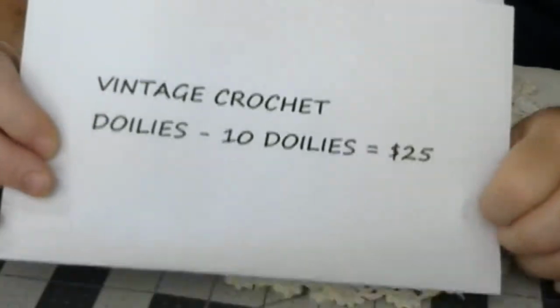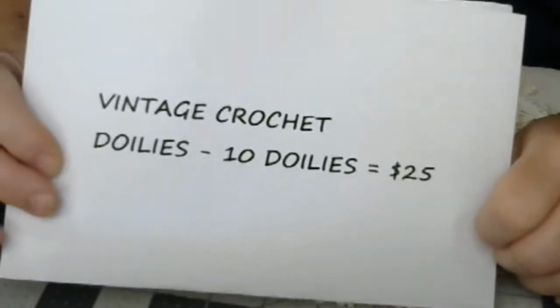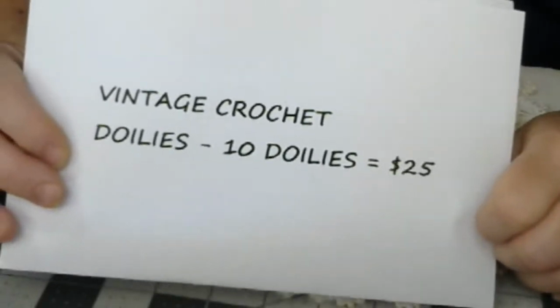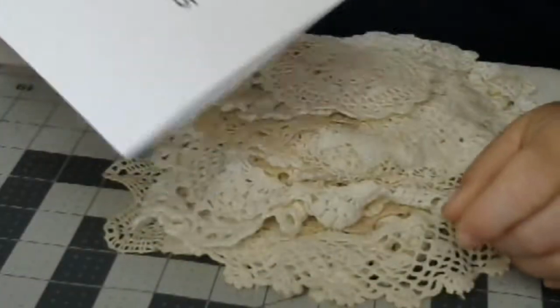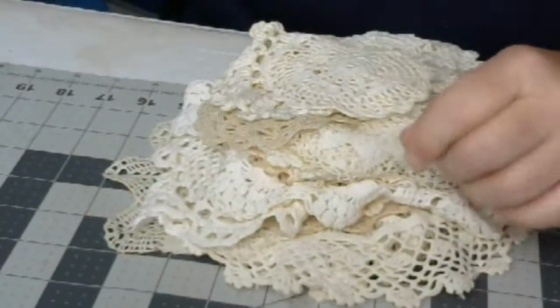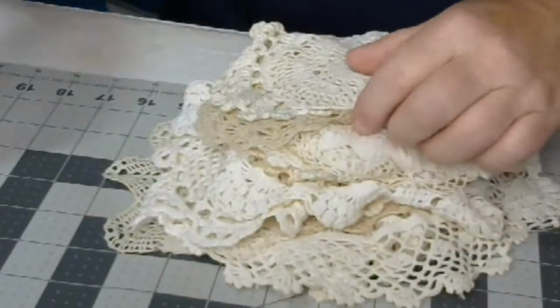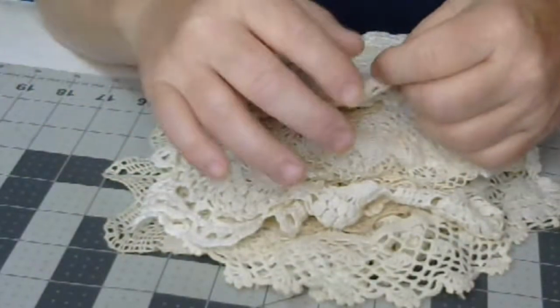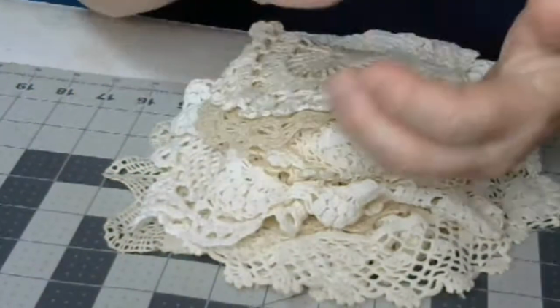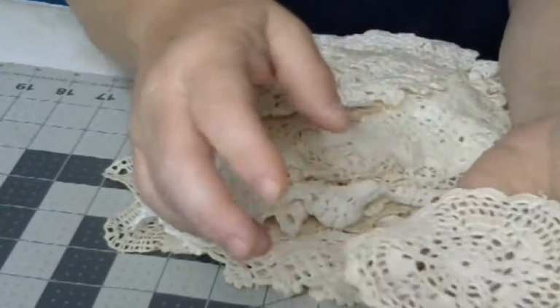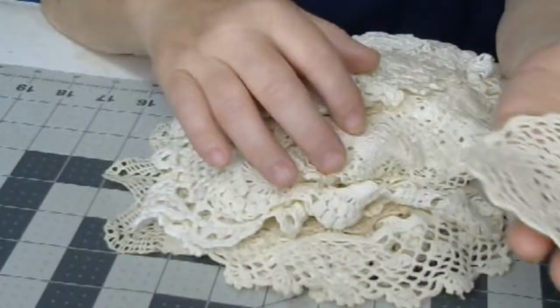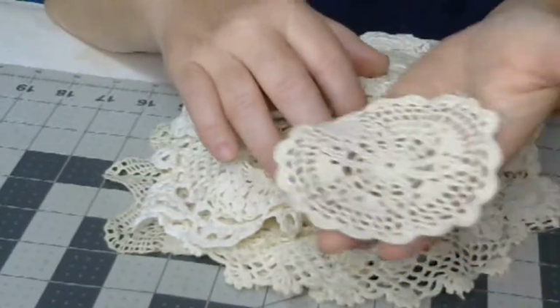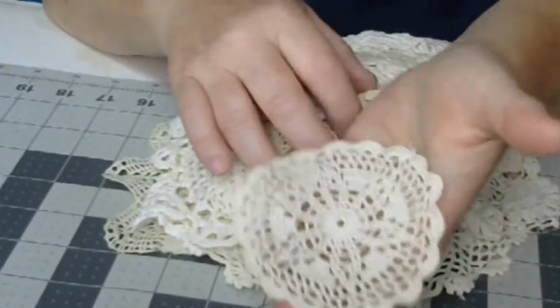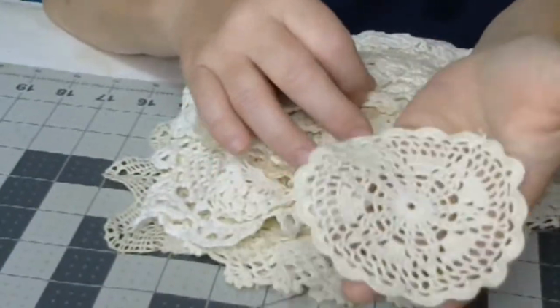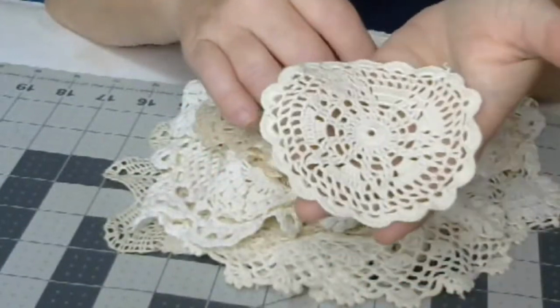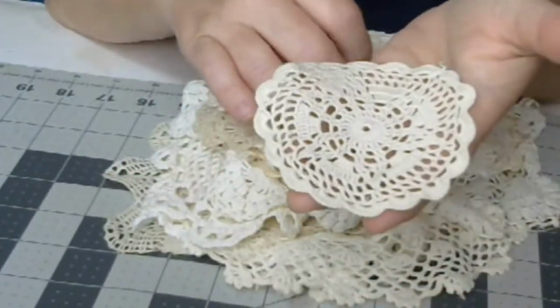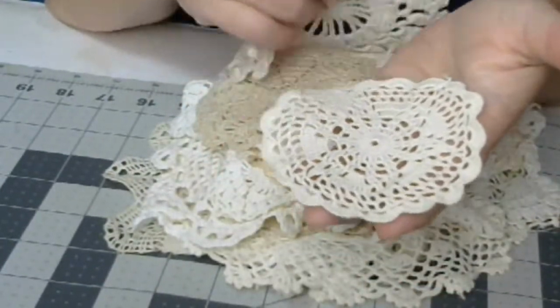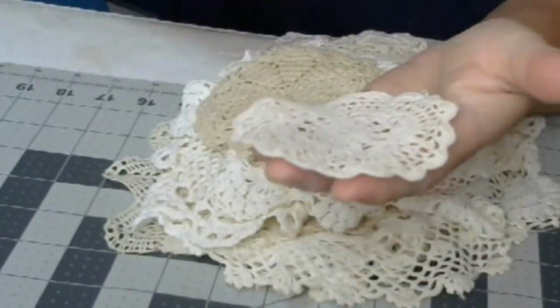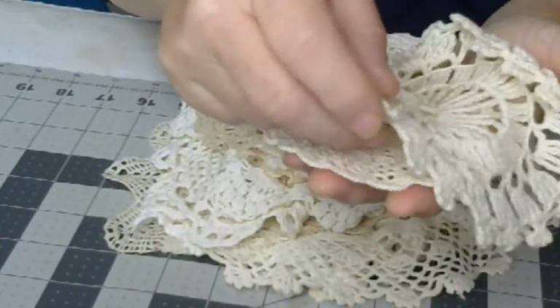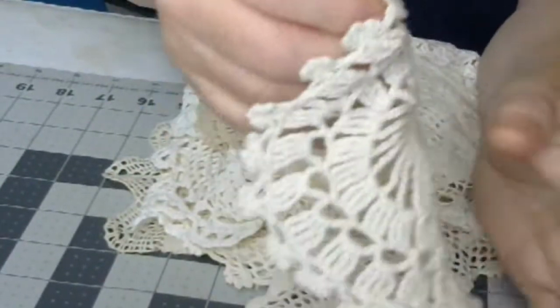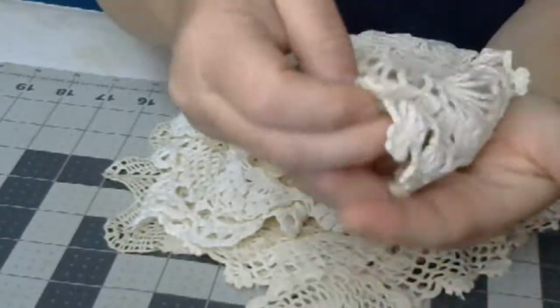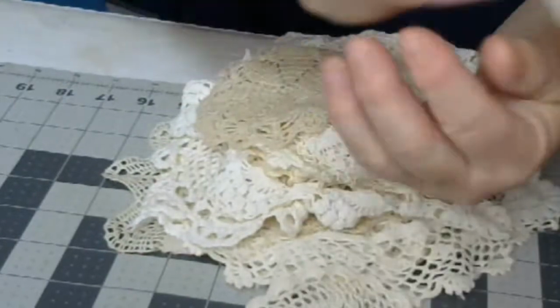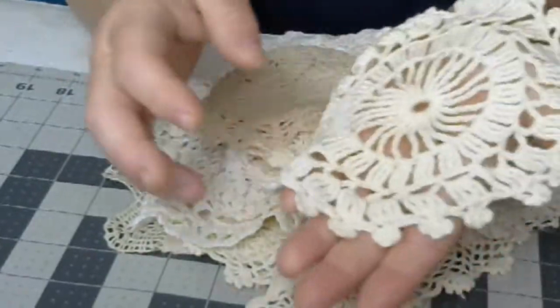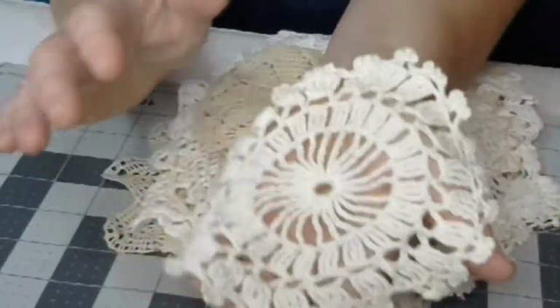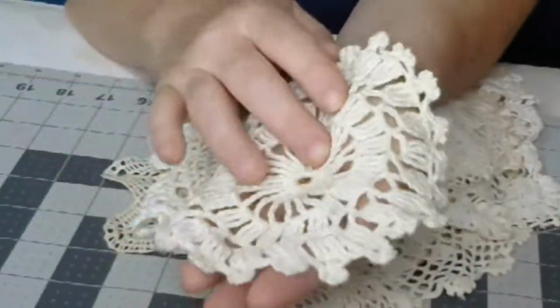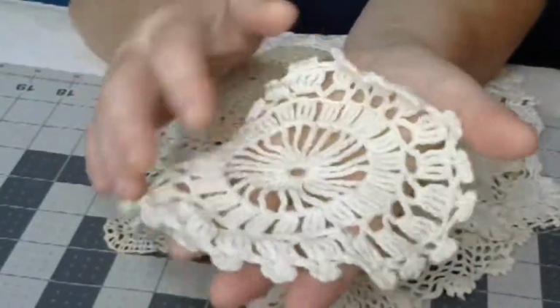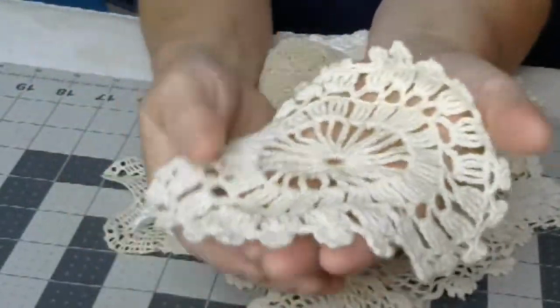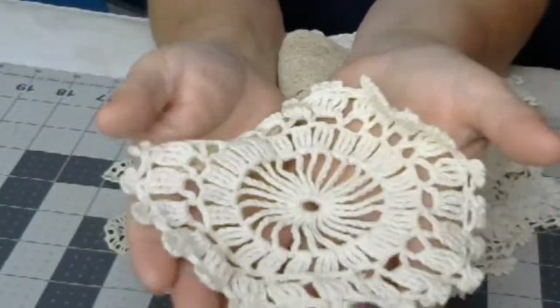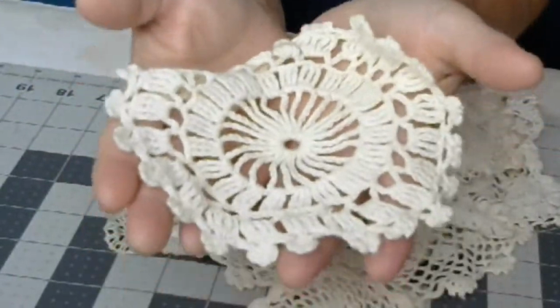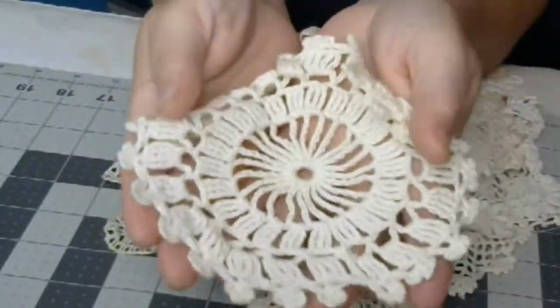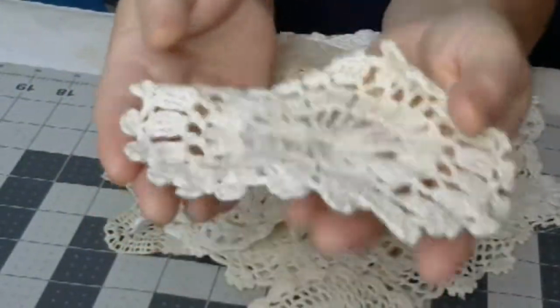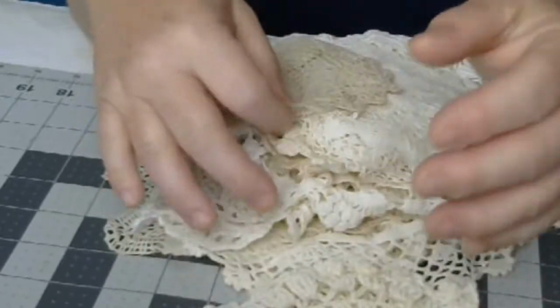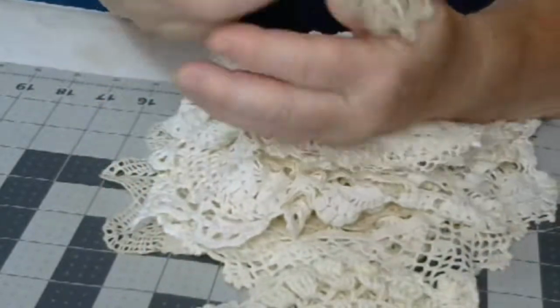Let's look at the doilies first. So these are what I have and I will put 10 per envelope. It's just a sample of what I have. They're just gorgeous. Different sizes.